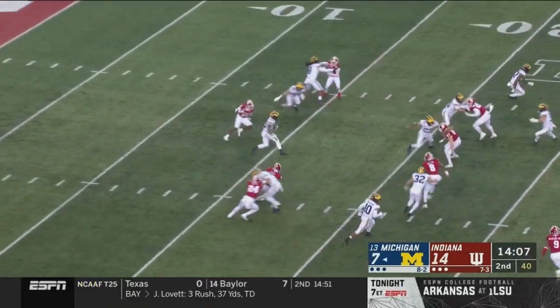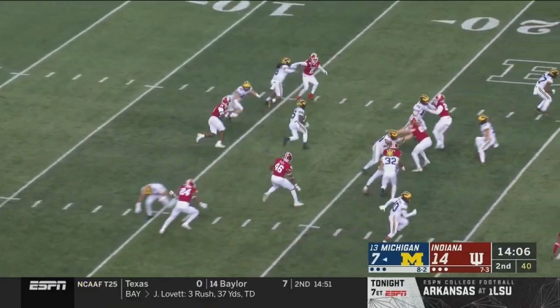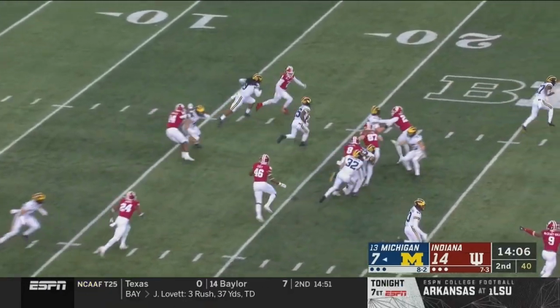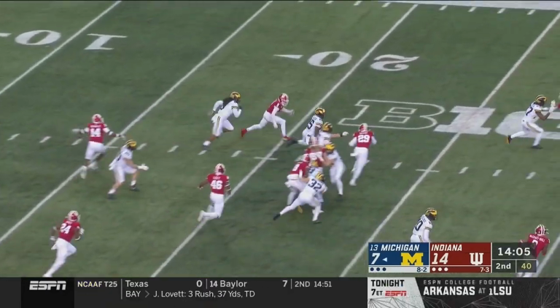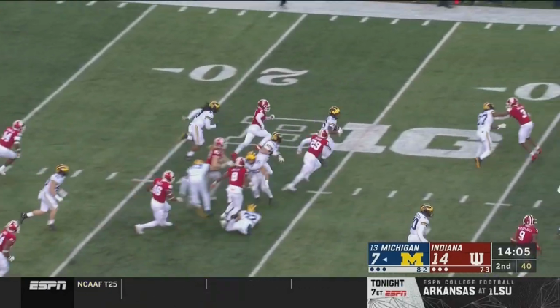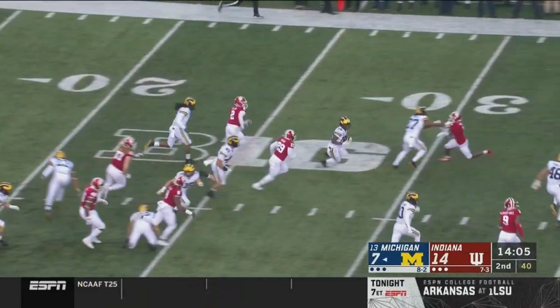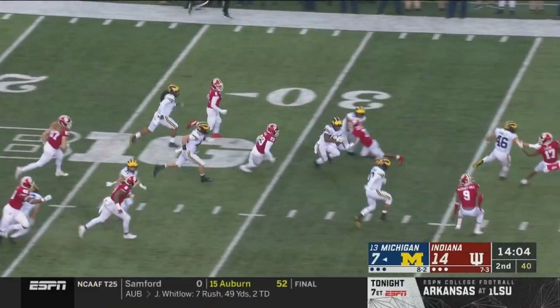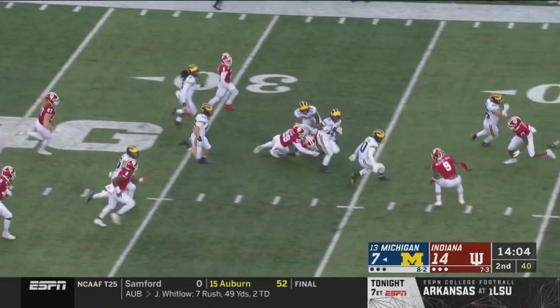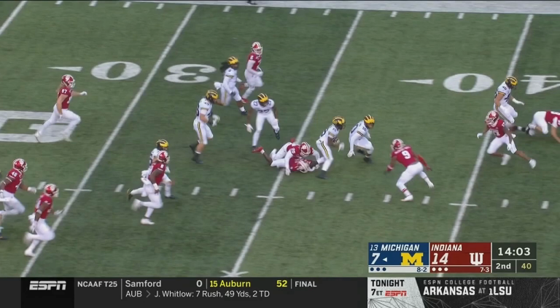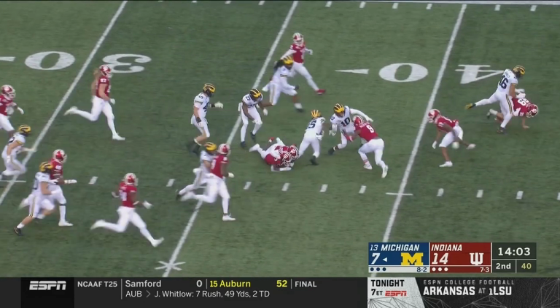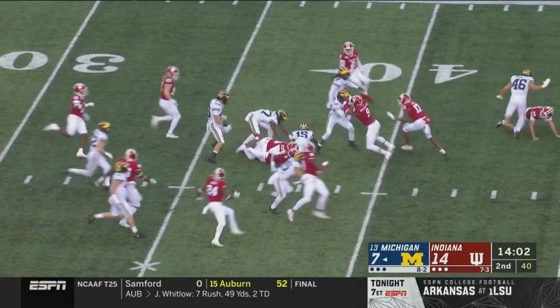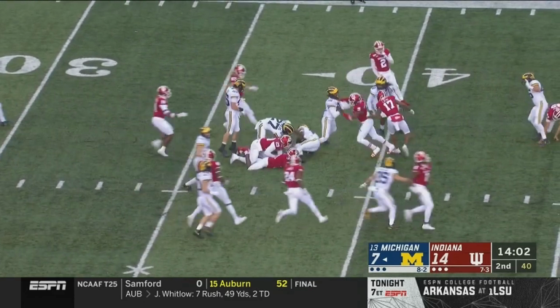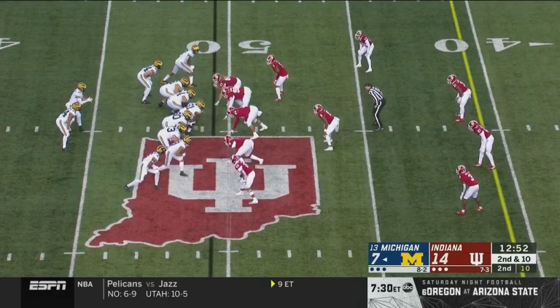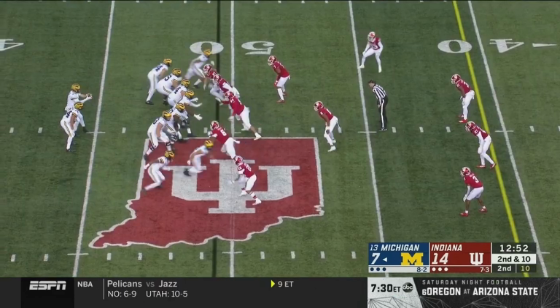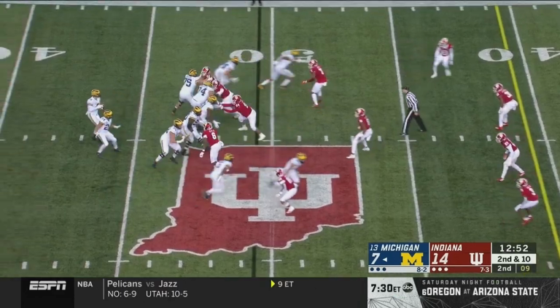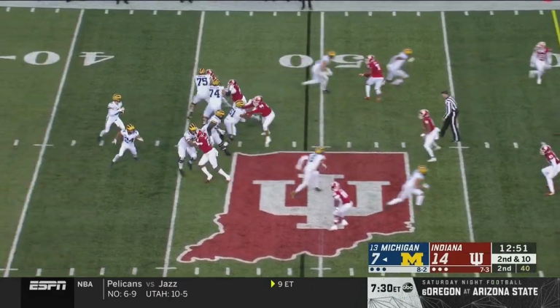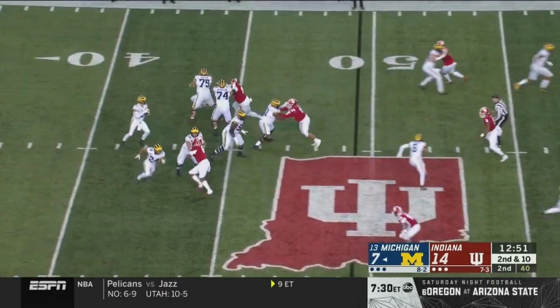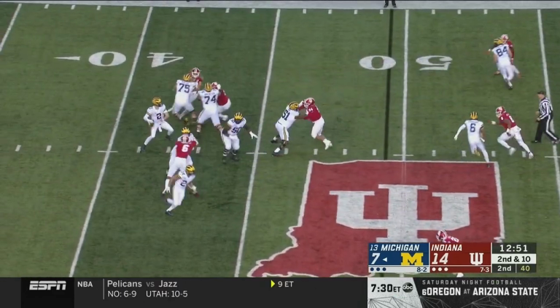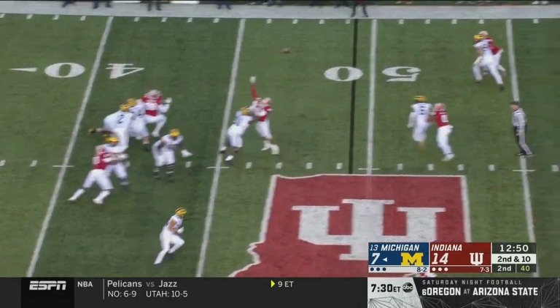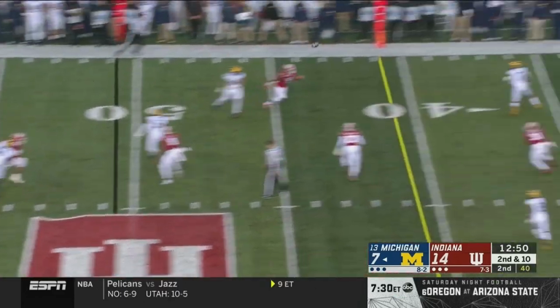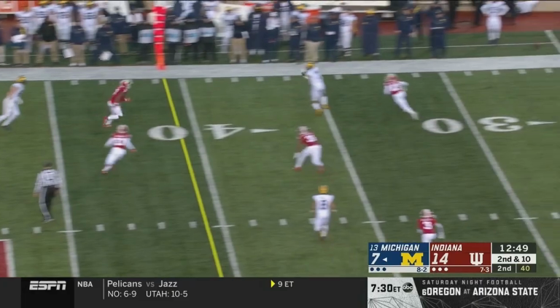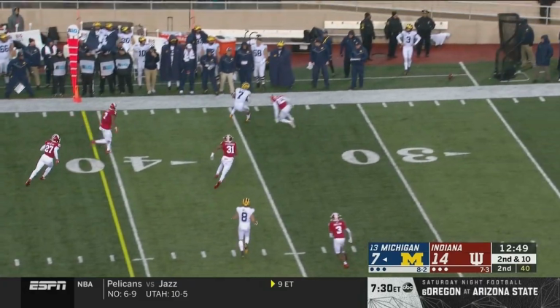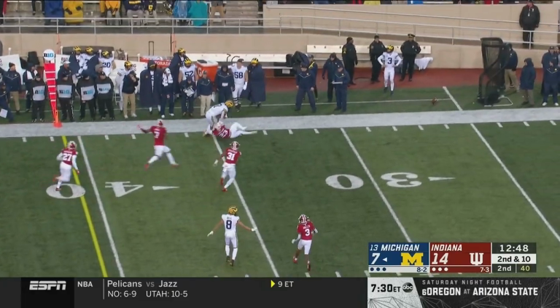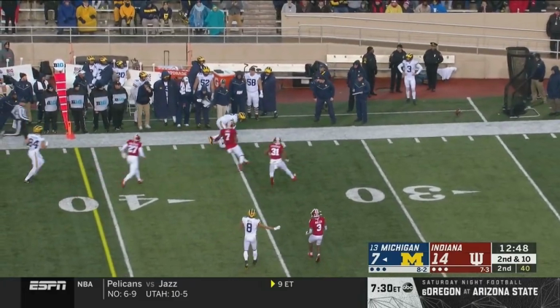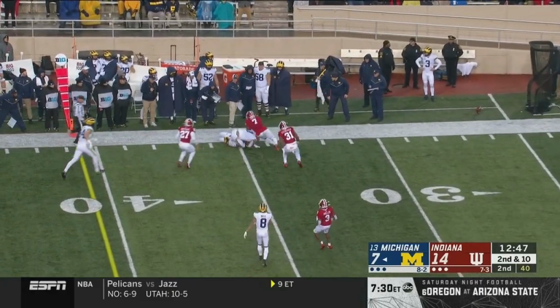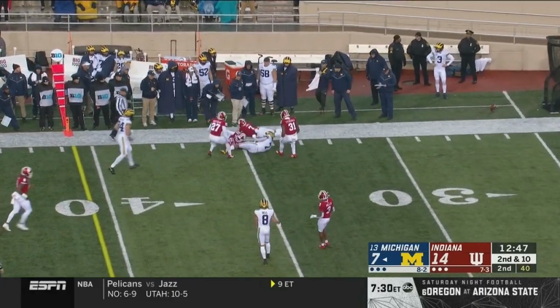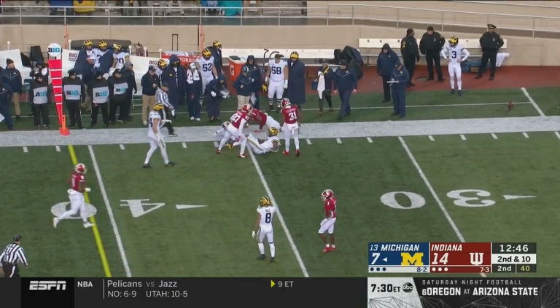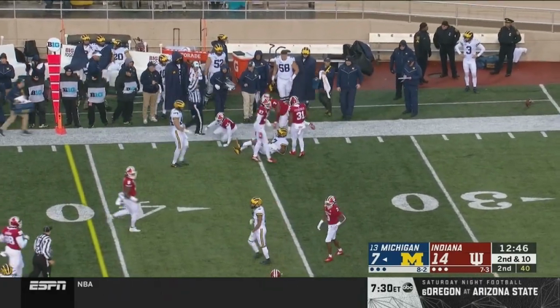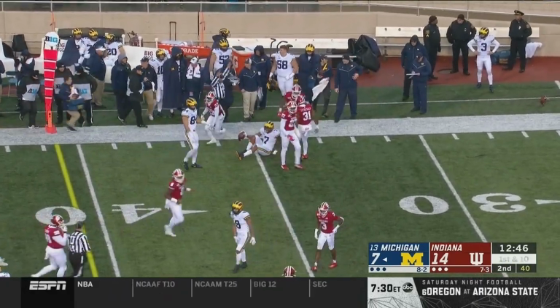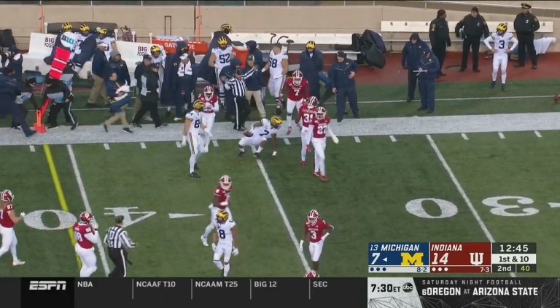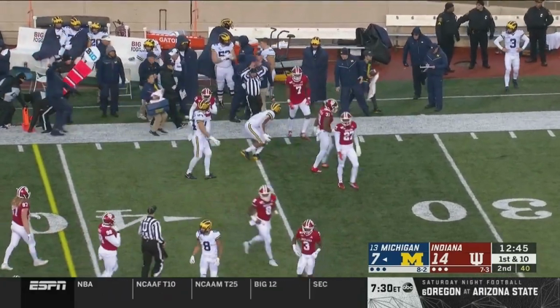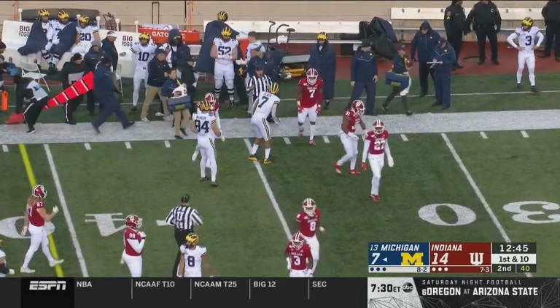Nathaniel Snyder's kickoff returned by Giles Jackson. Dayton Ramsey is eight out of ten on the day. Deep throw again, on target — Tariq Black down at the 35-yard line of Indiana.